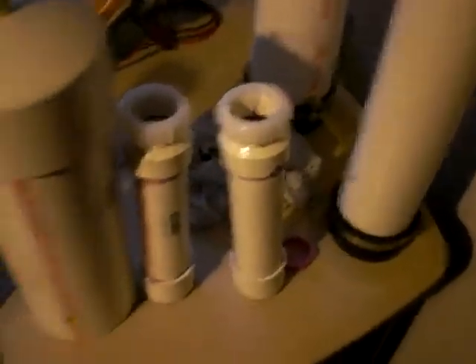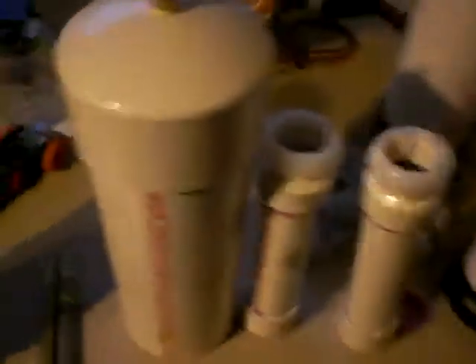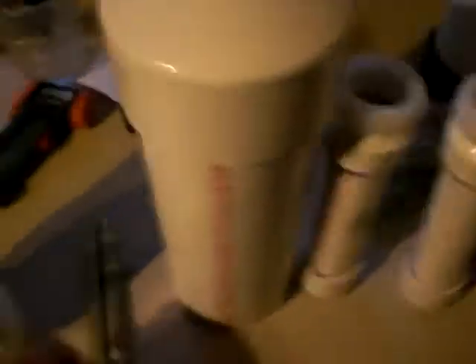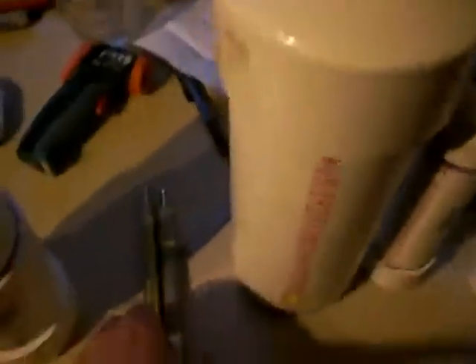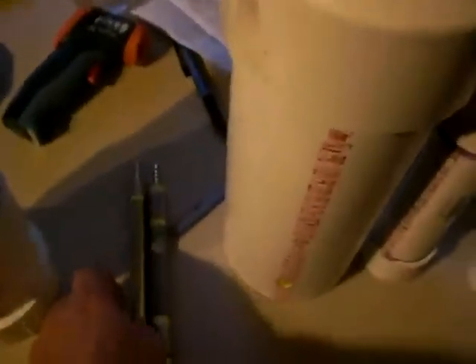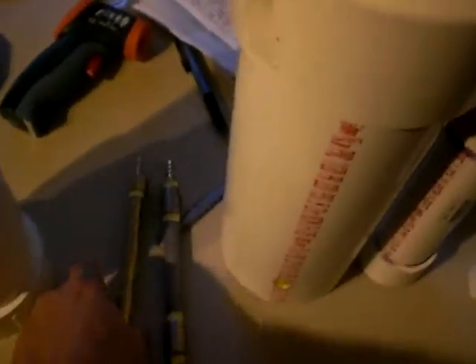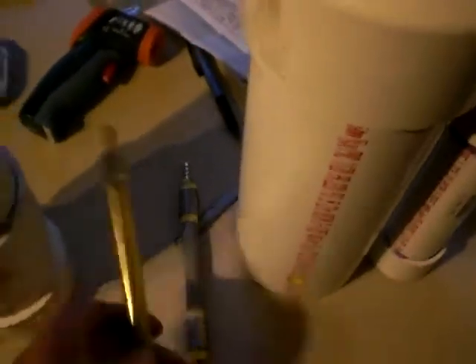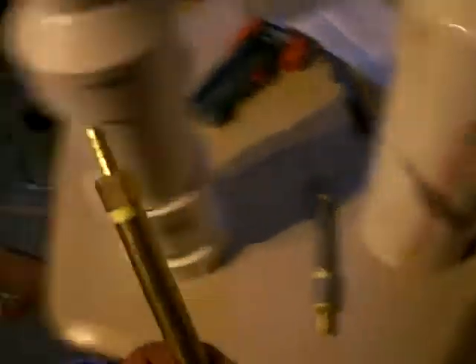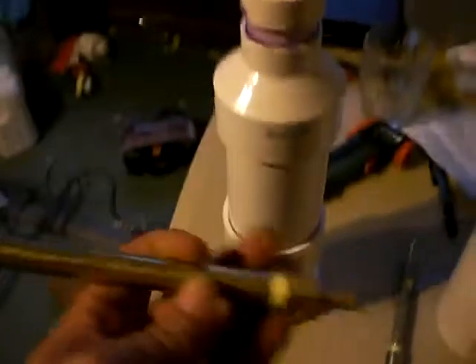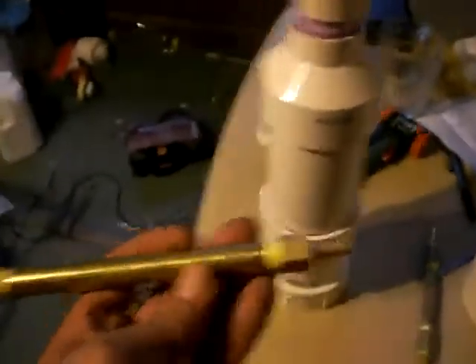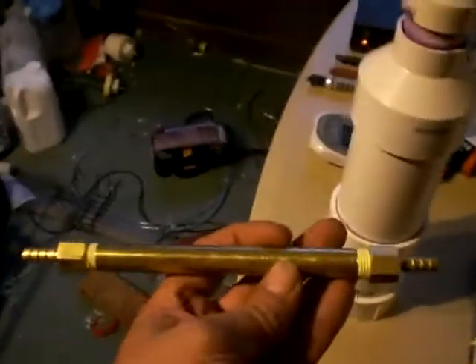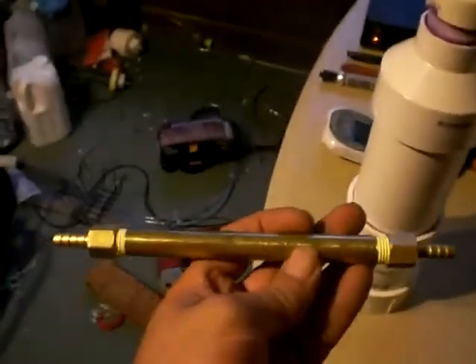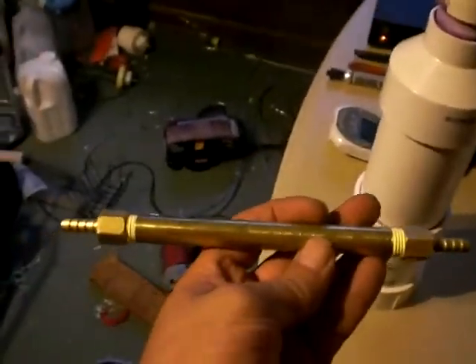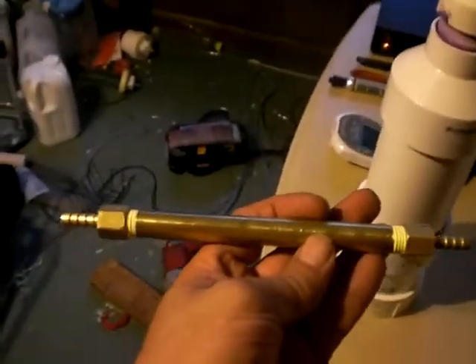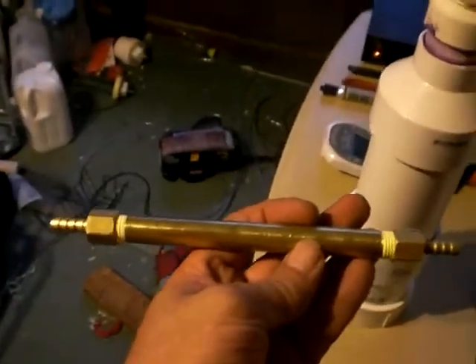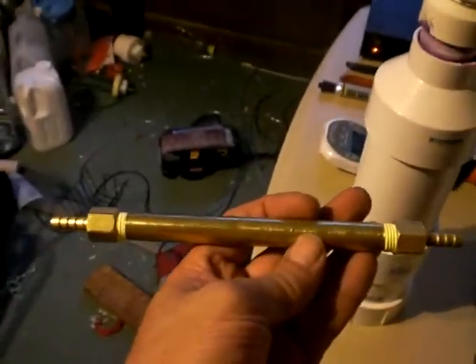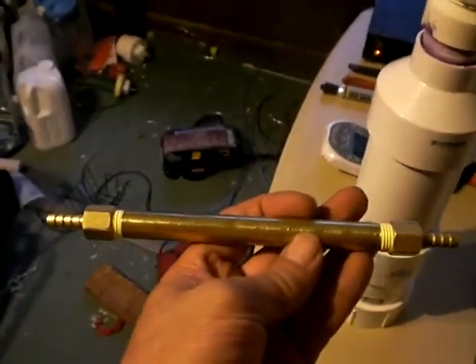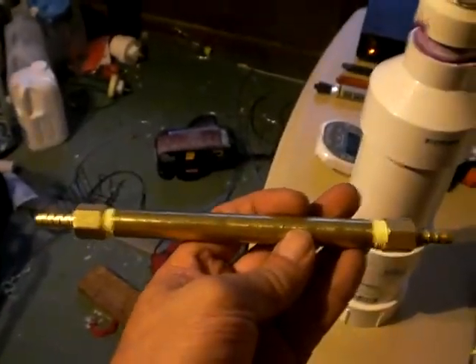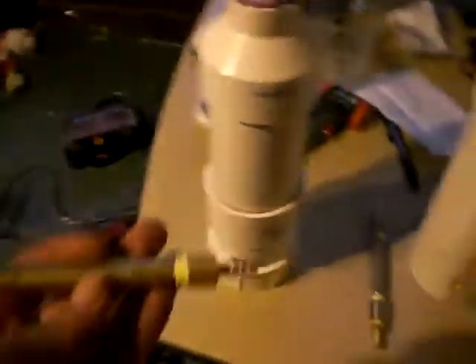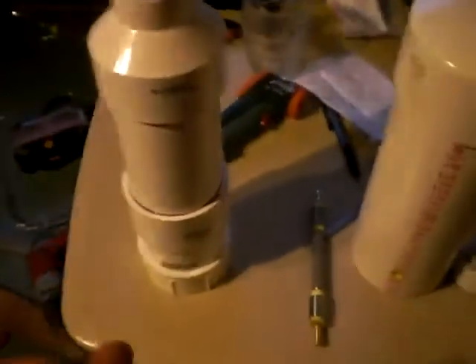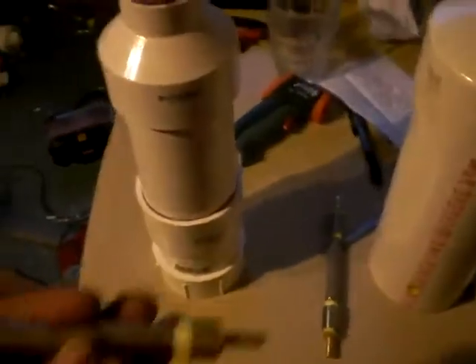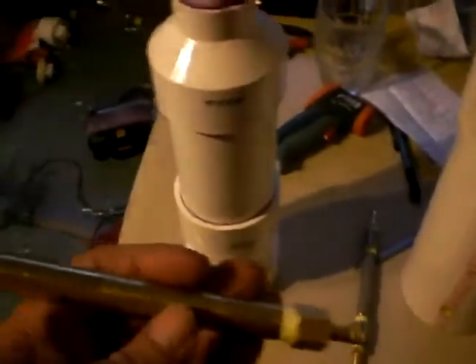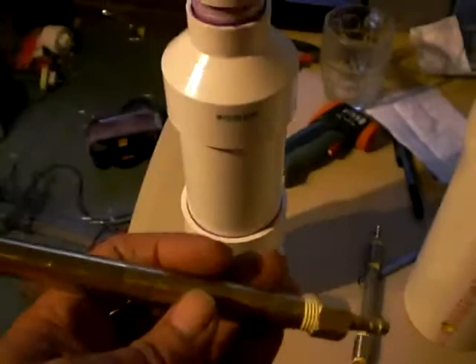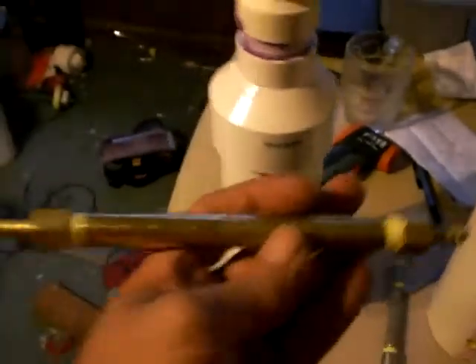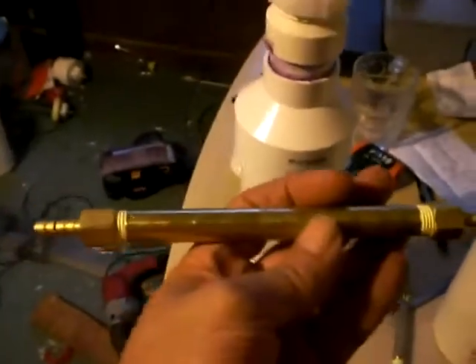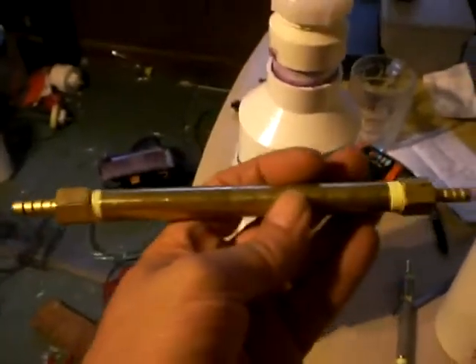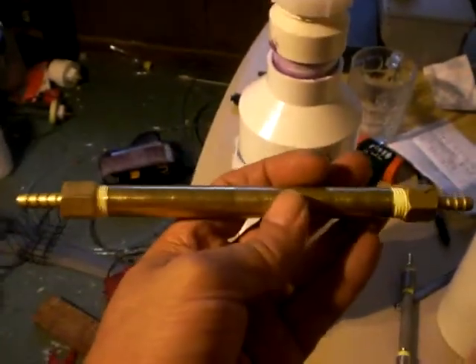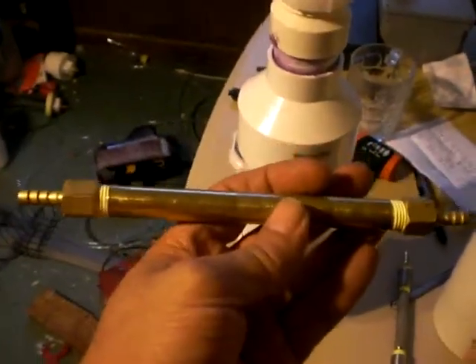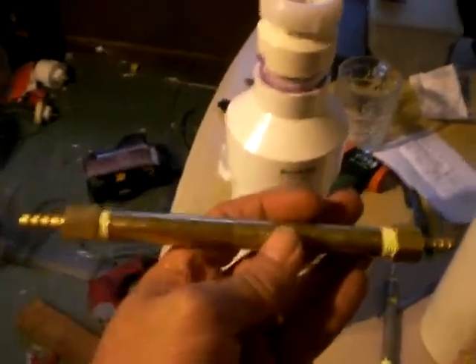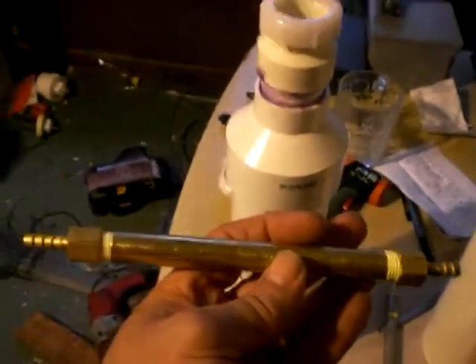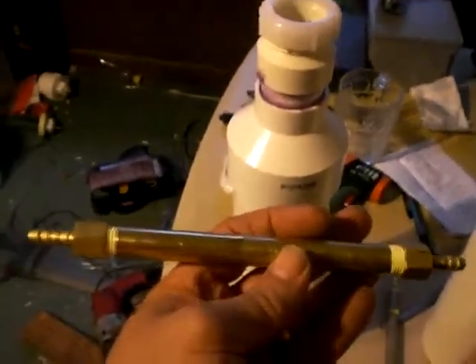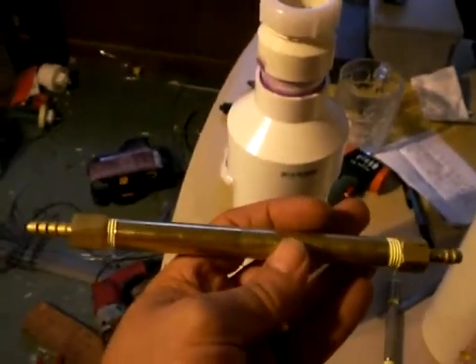I built a second flame arrester. Once I built one, I said you can never have too many, so I built another one.